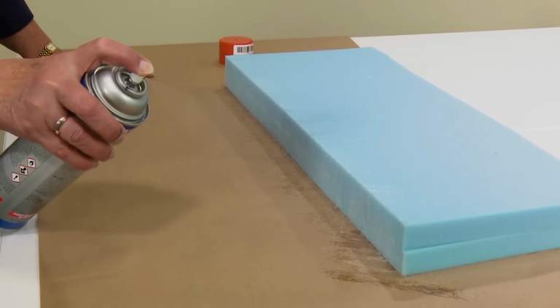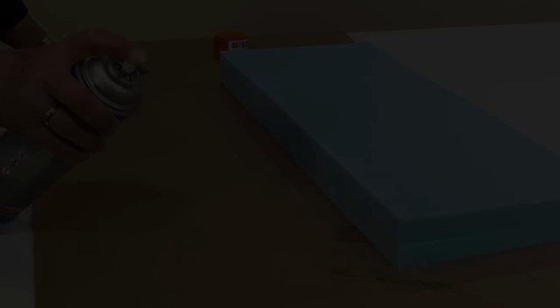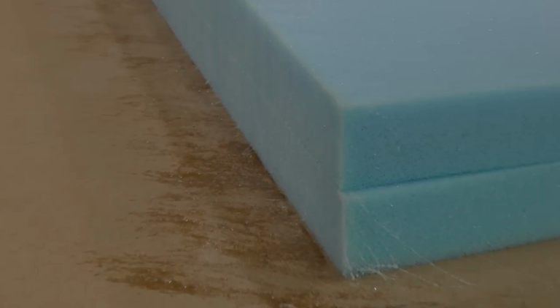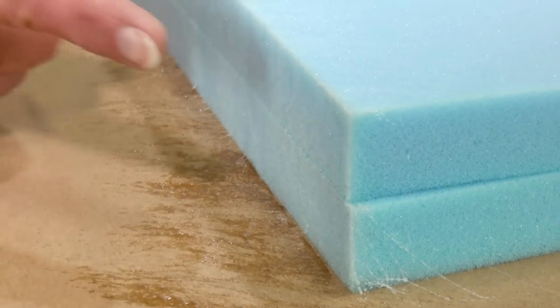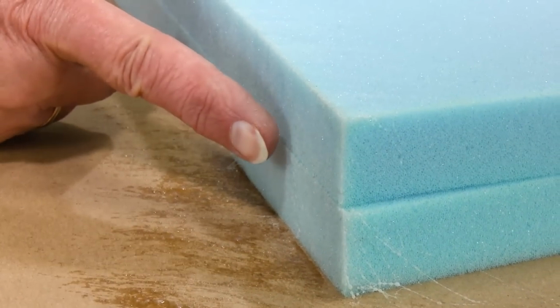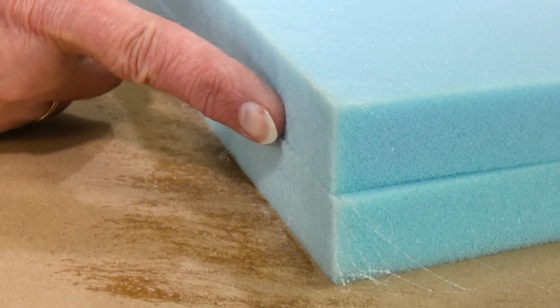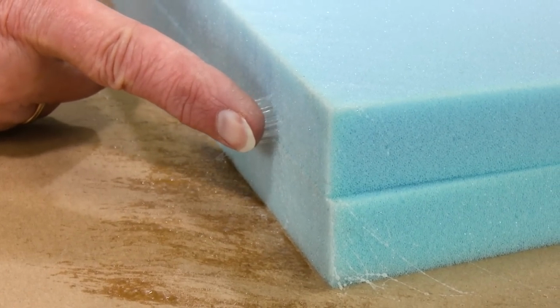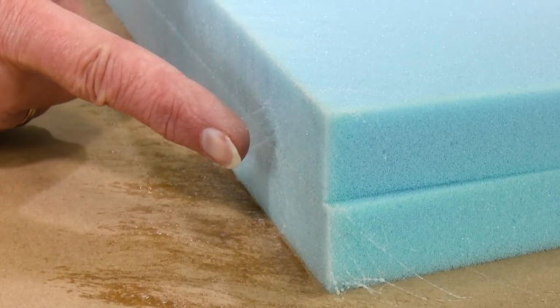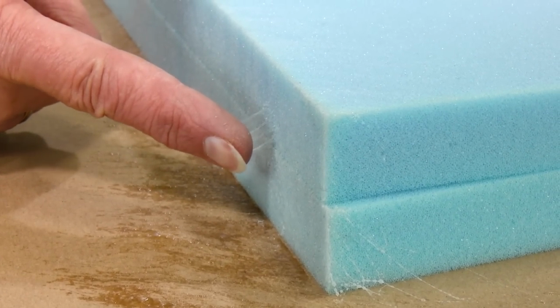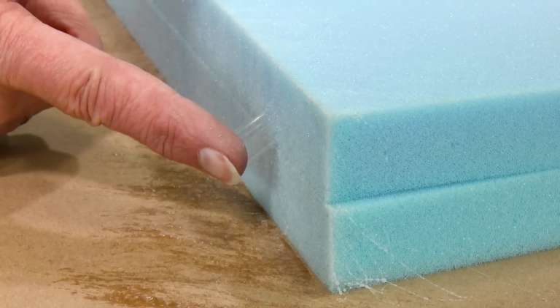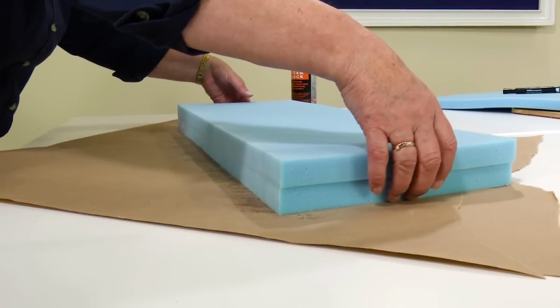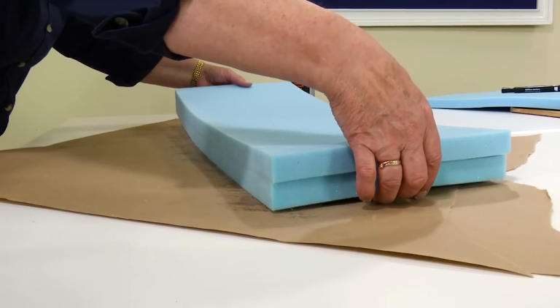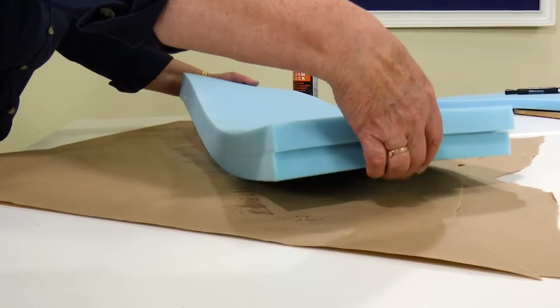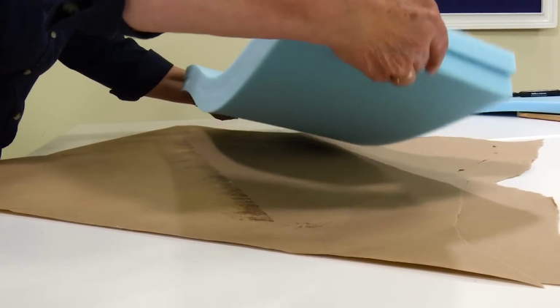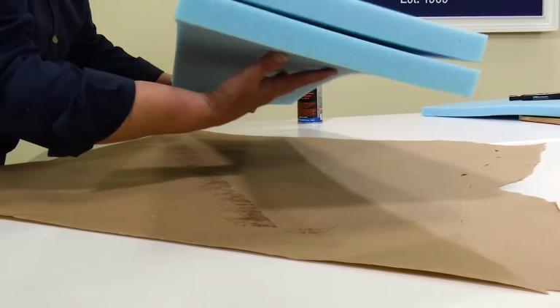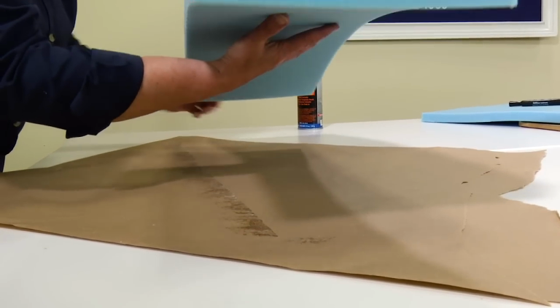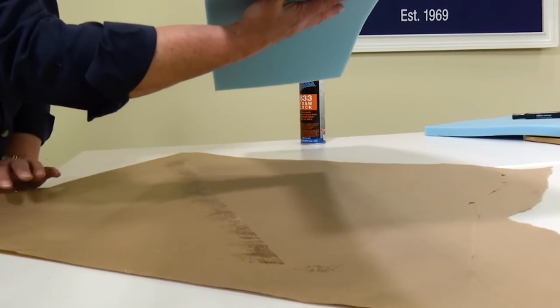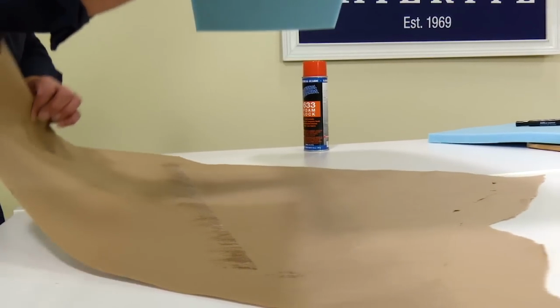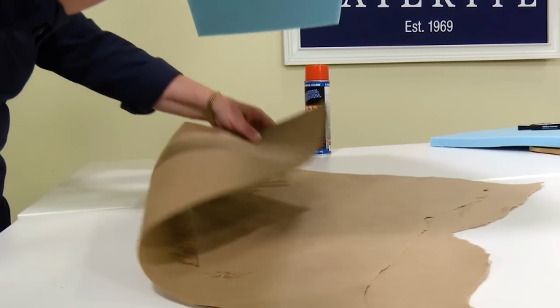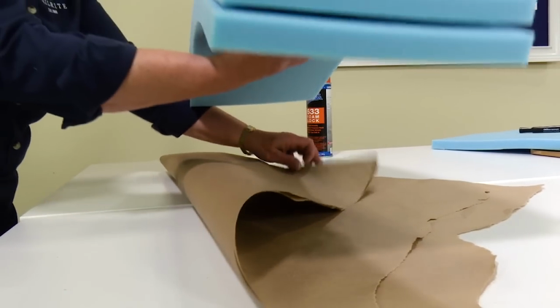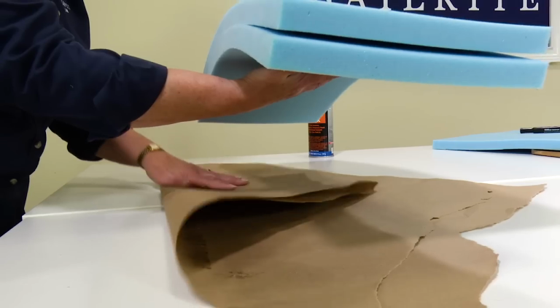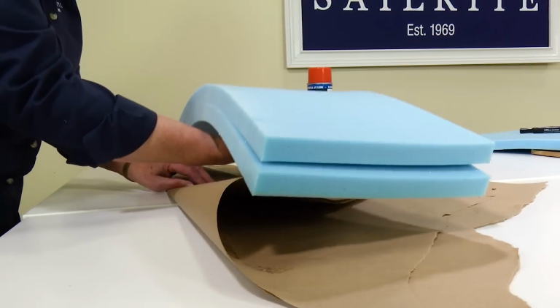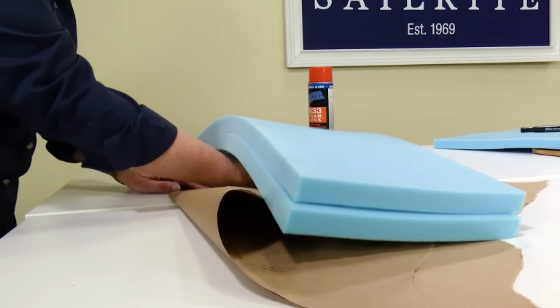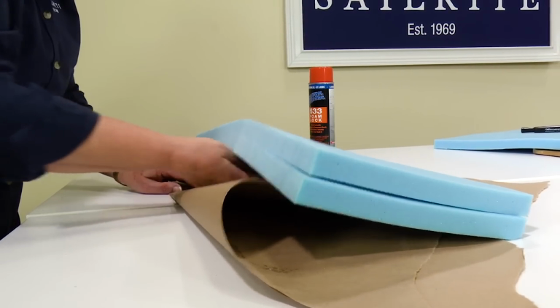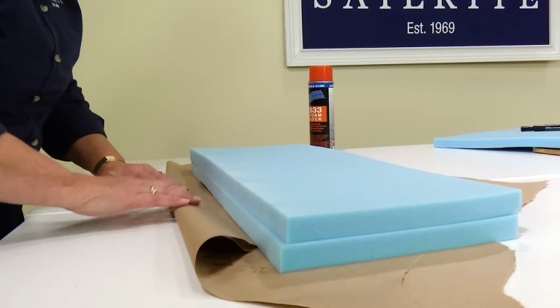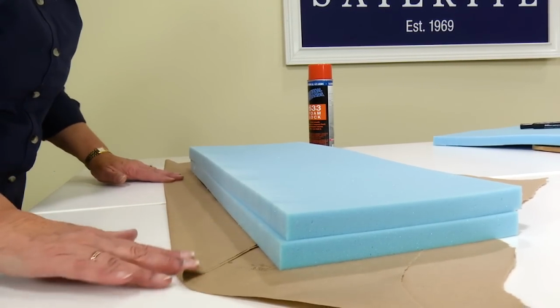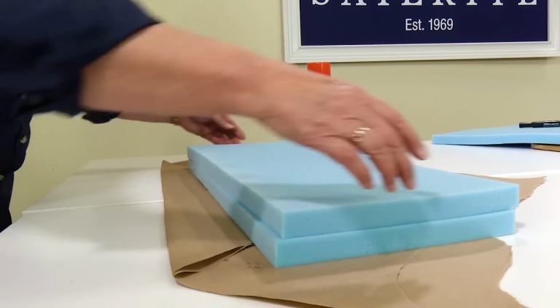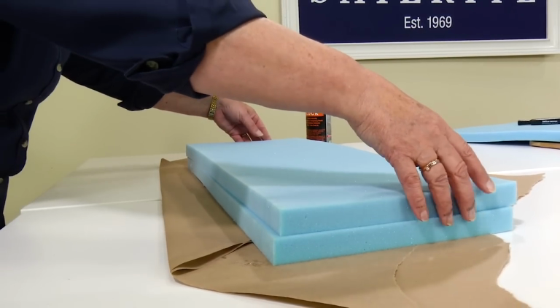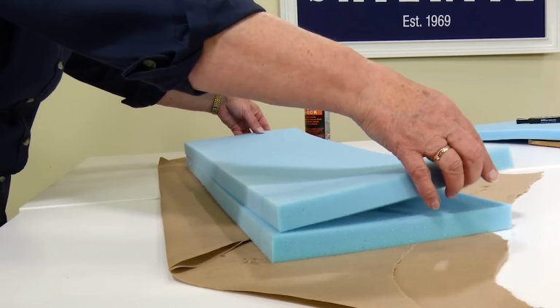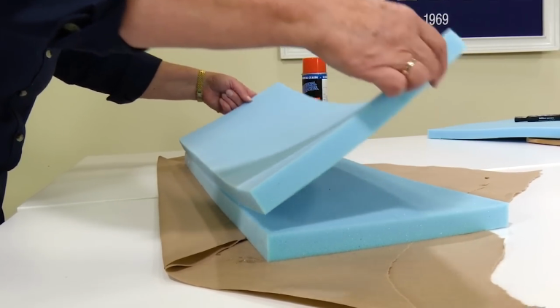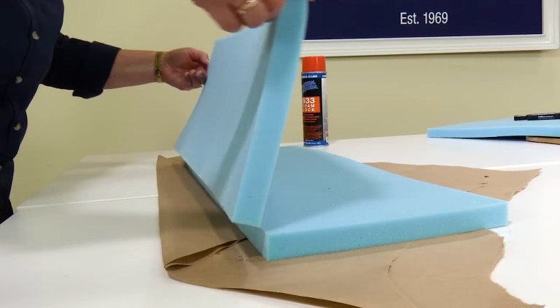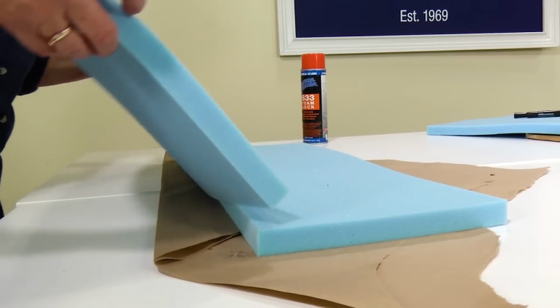Both our surfaces have been coated with the adhesive and we've let it set up so that it becomes tacky. Now they can be bonded together. When adhering the two pieces of foam together, do it carefully because once they touch it is very difficult to remove them.